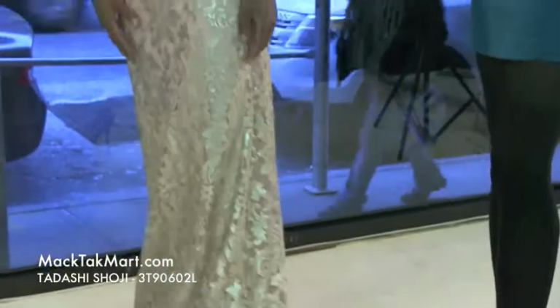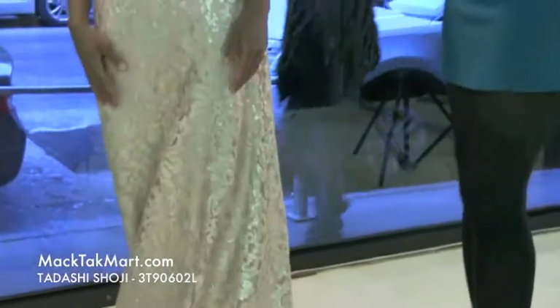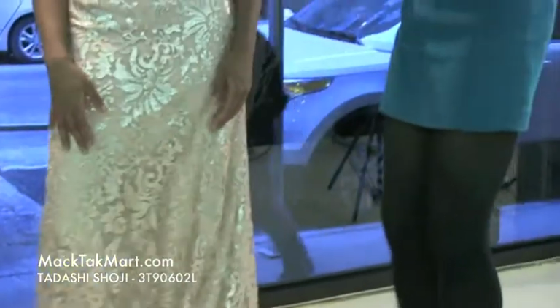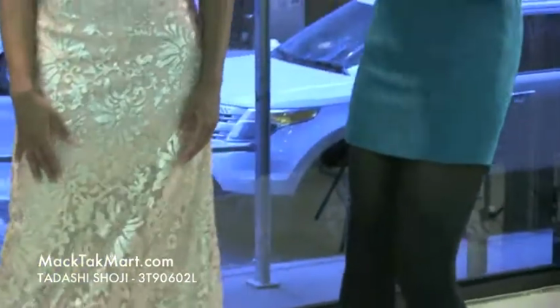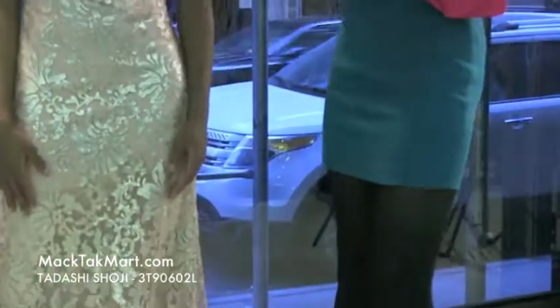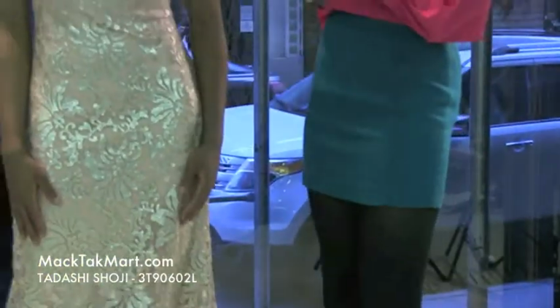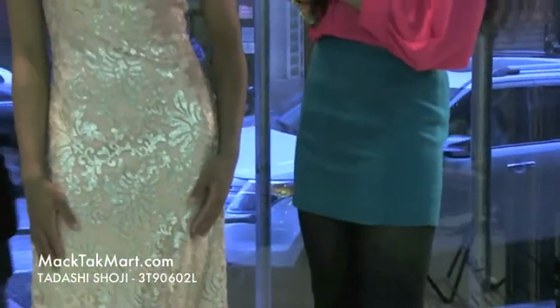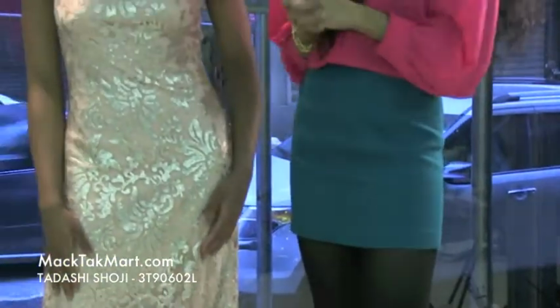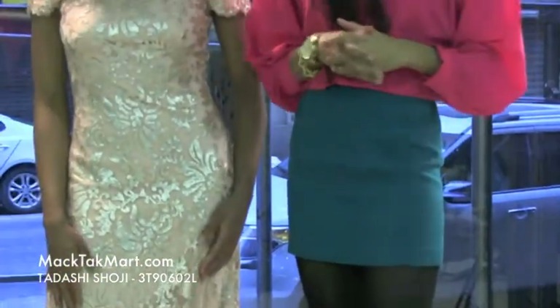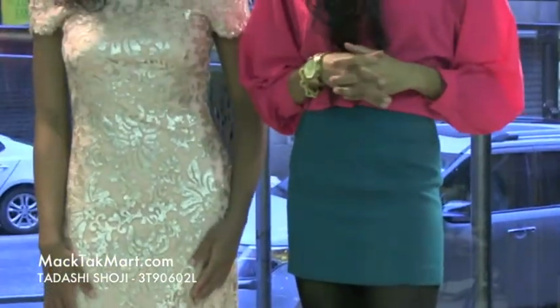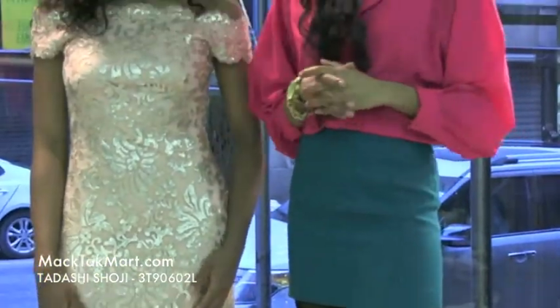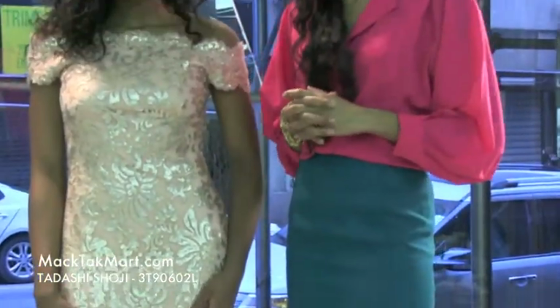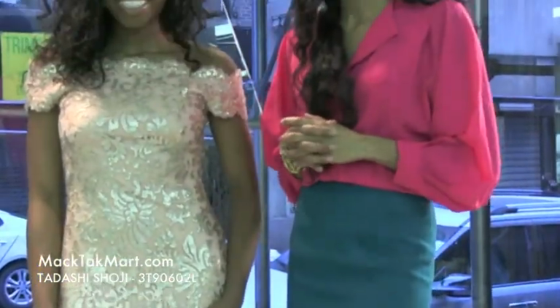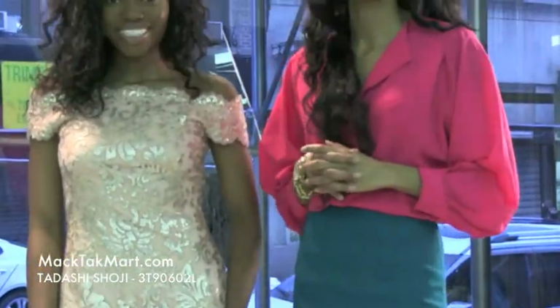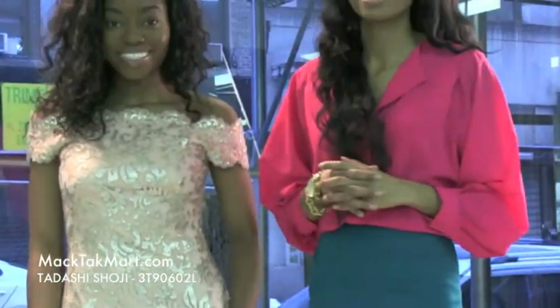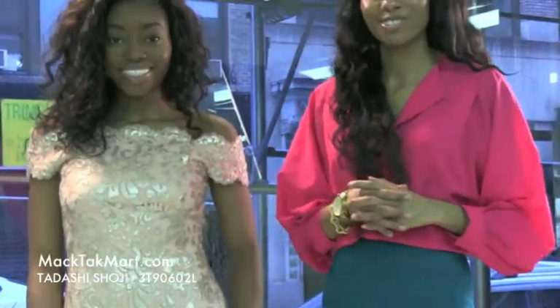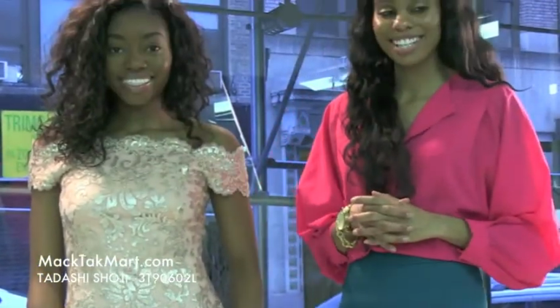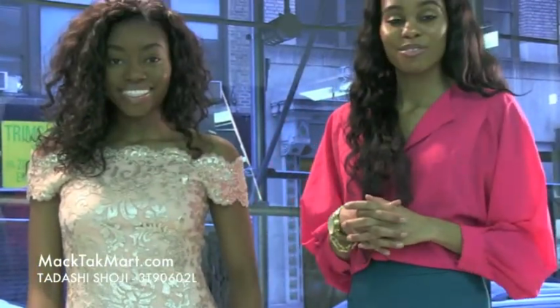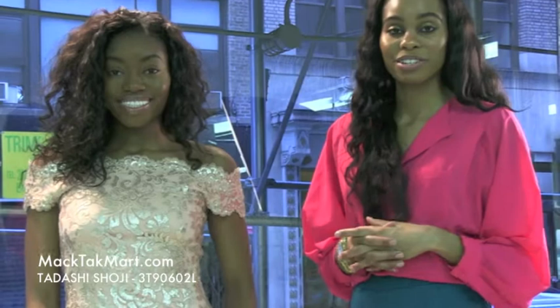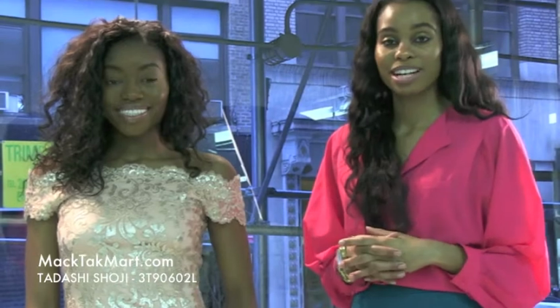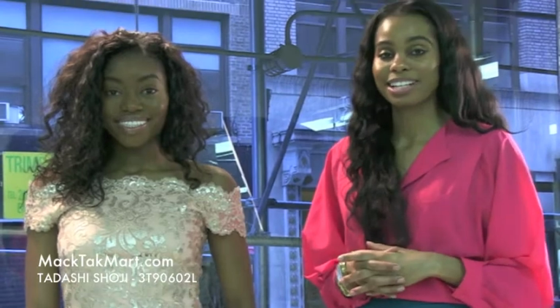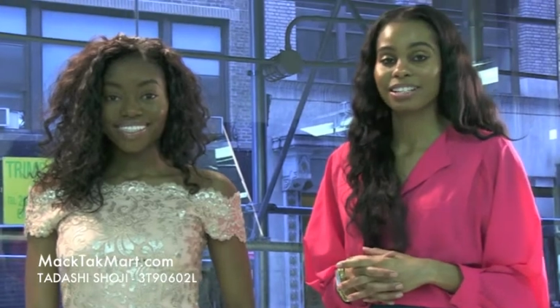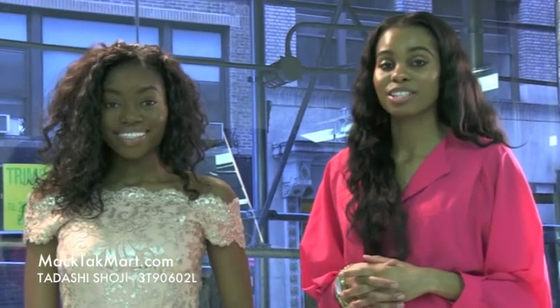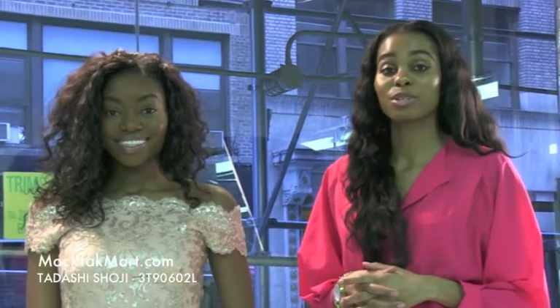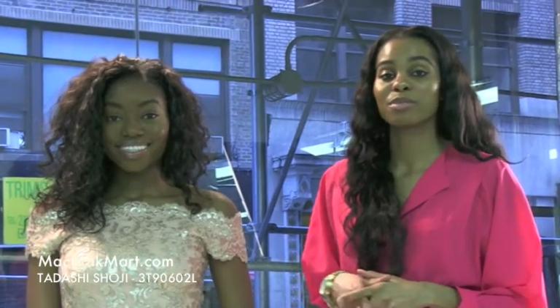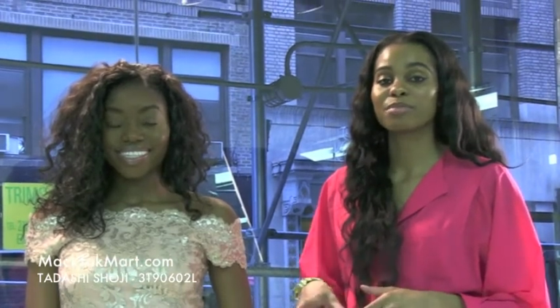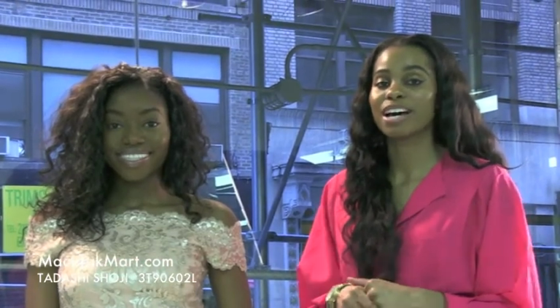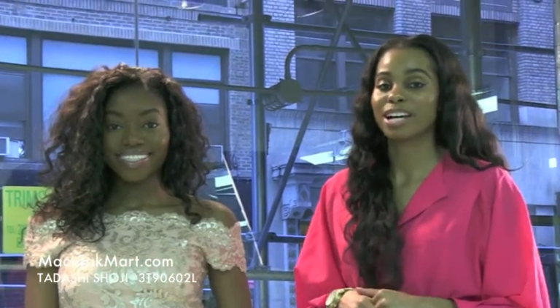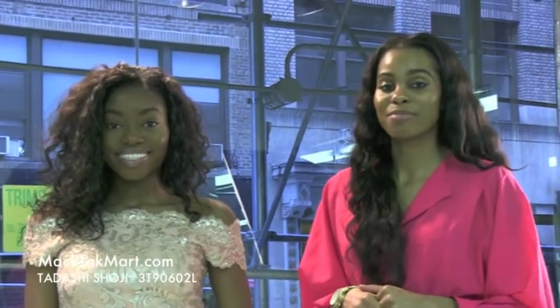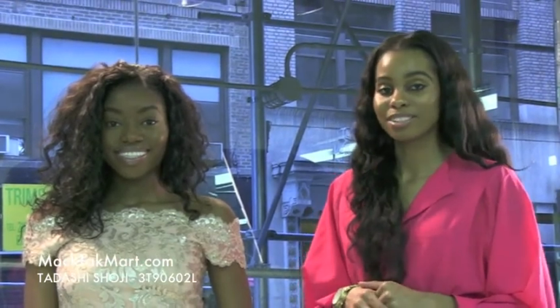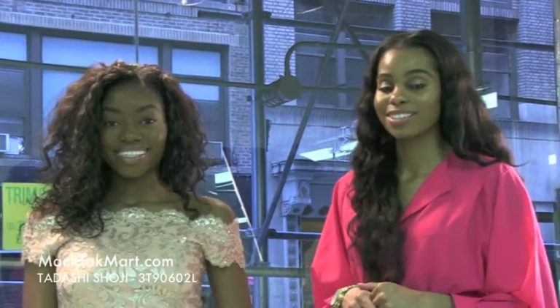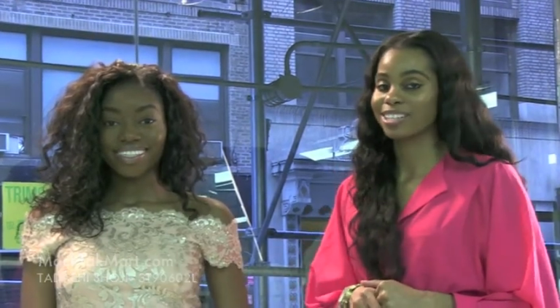If you have any questions regarding how to wear, style, or accessorize this dress, feel free to contact us at www.mechteckmart.com.